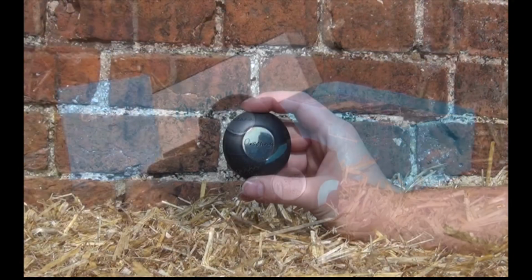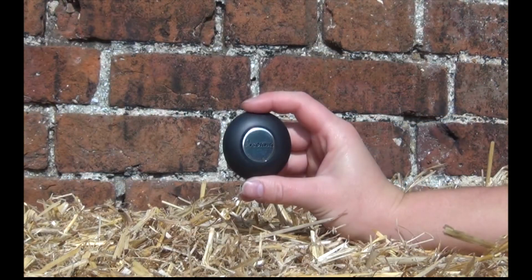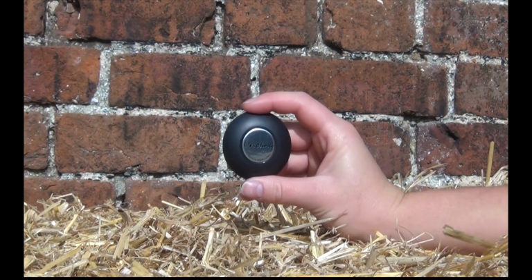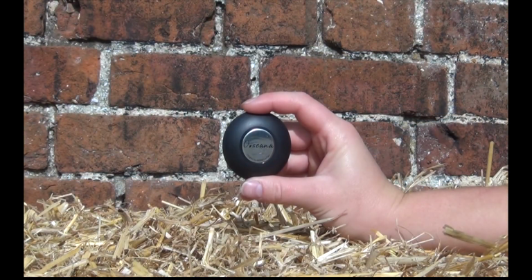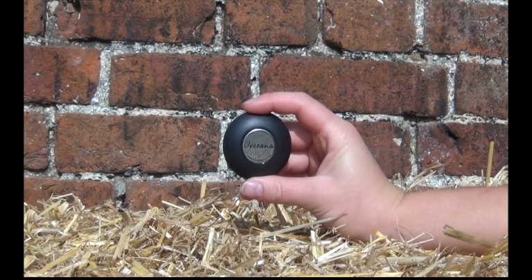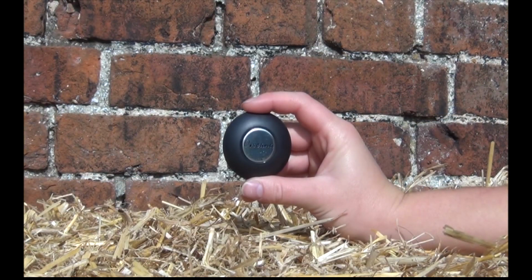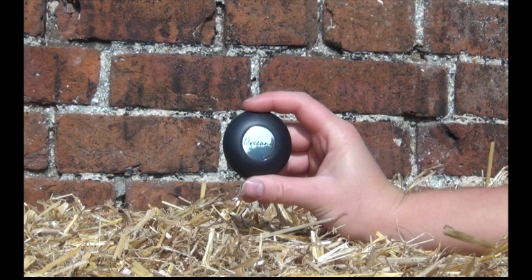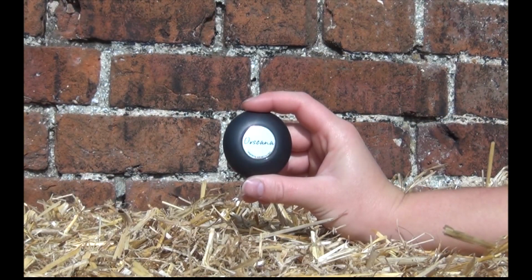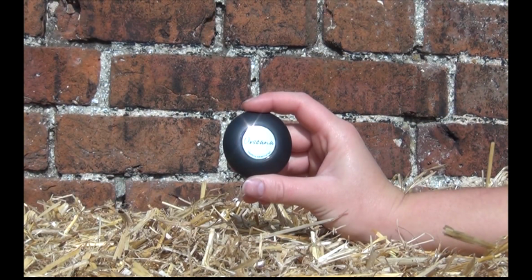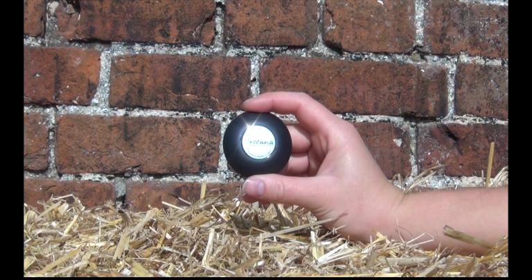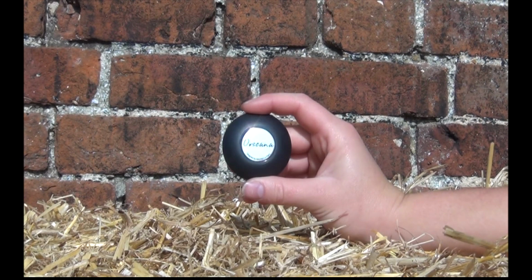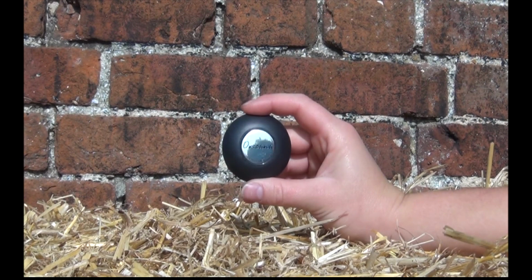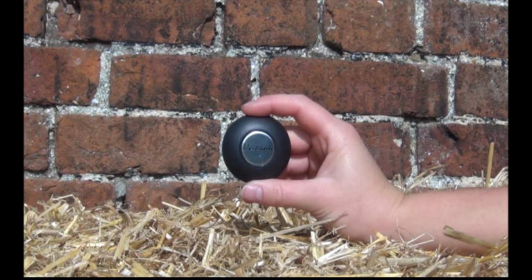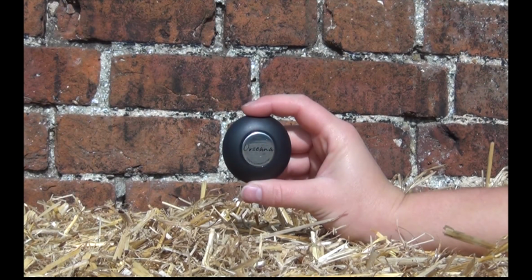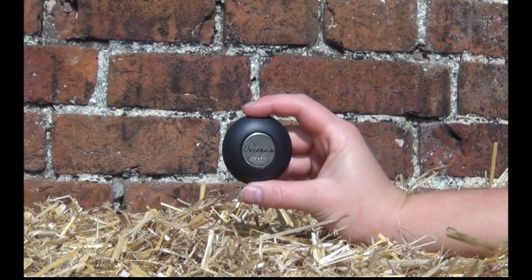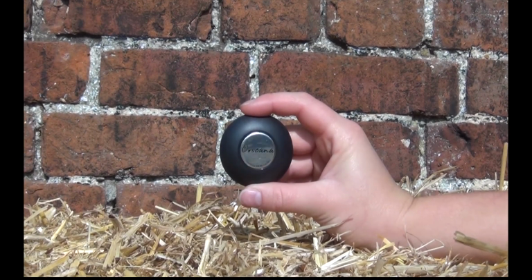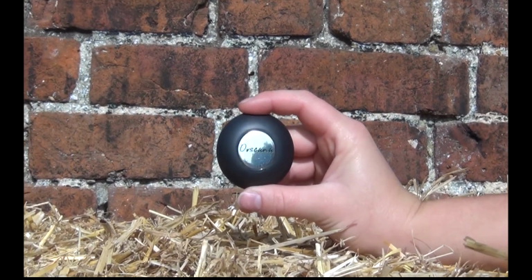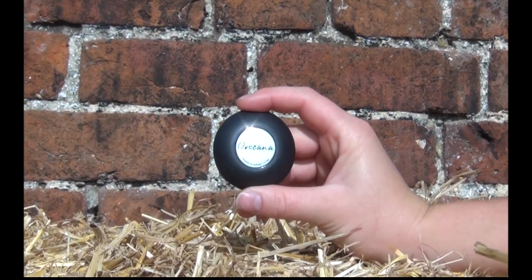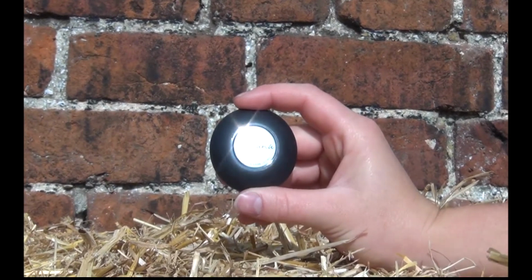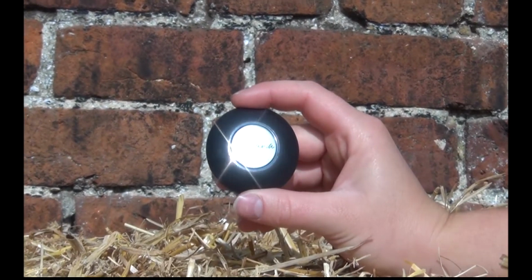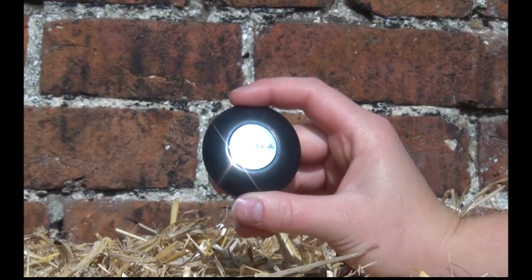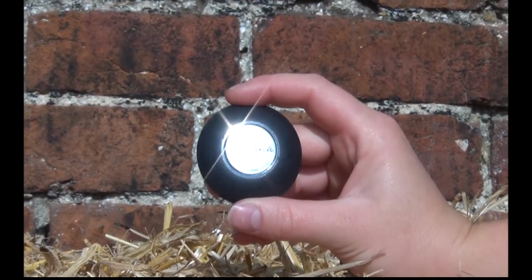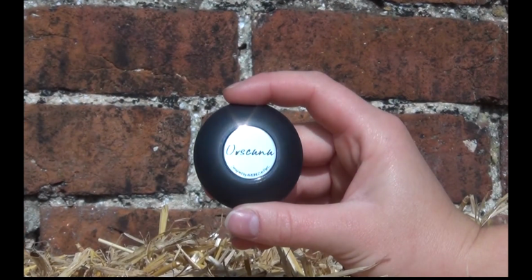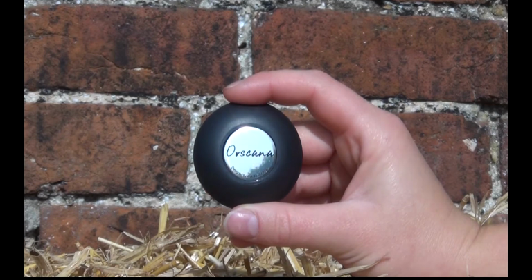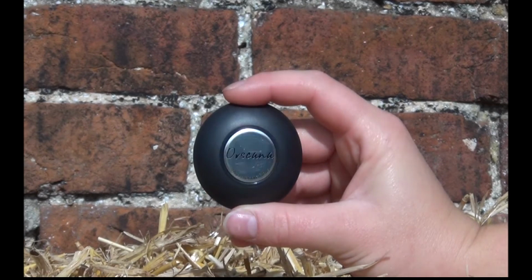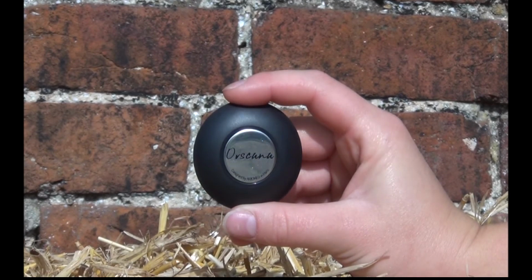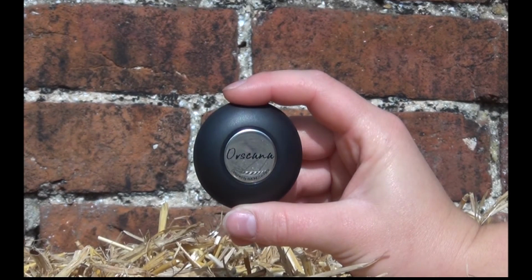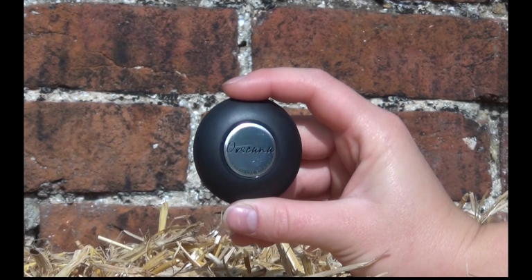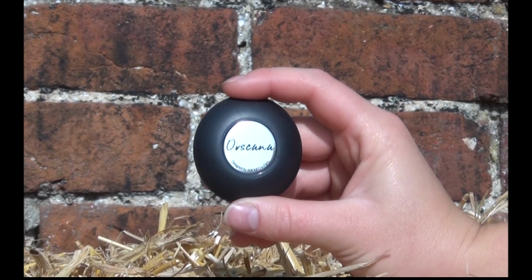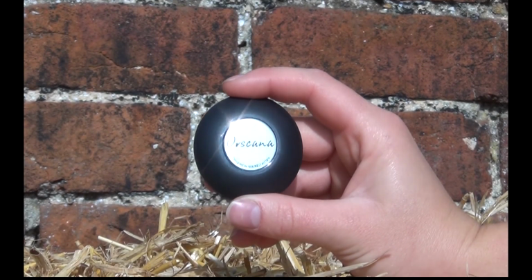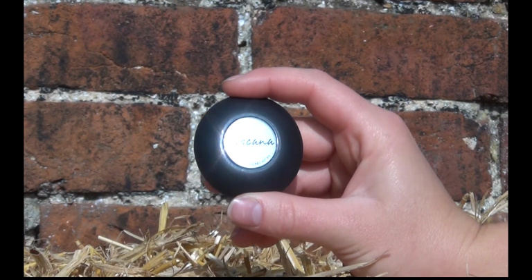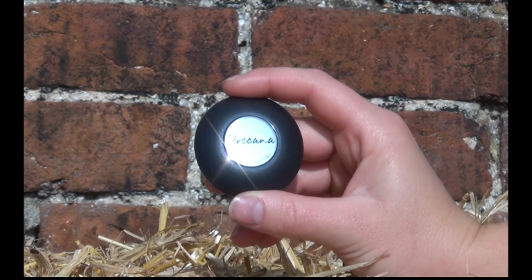By measuring ambient temperature and moisture between the rug and the coat, the Ore Scanner sensor provides rugging advice based on breed, age, coat condition and physical condition.